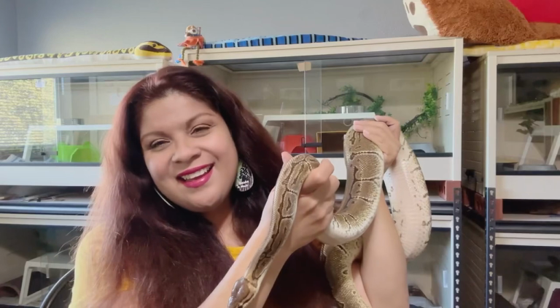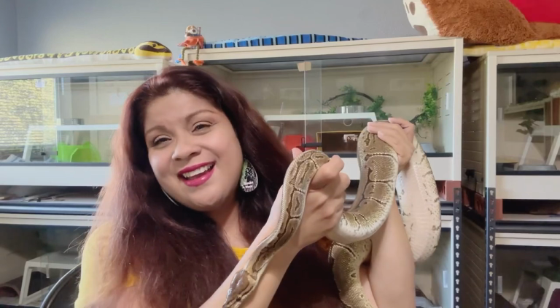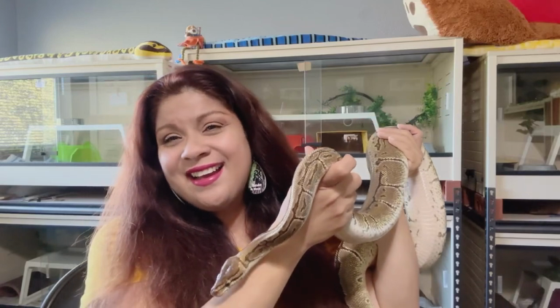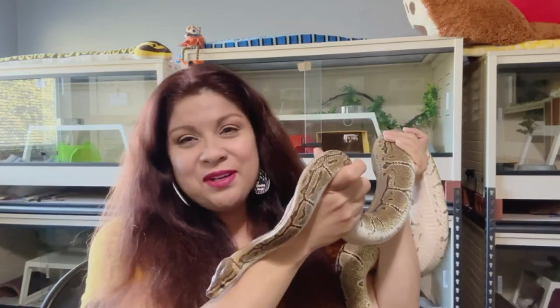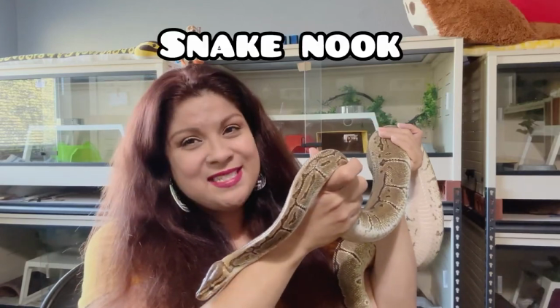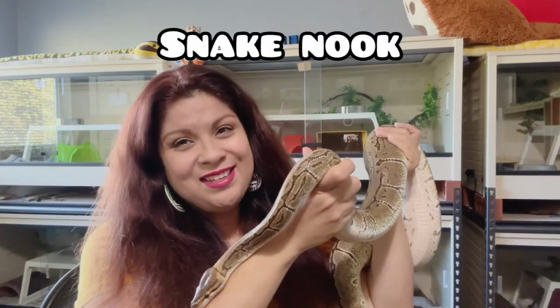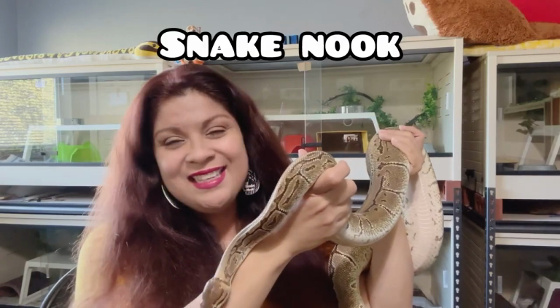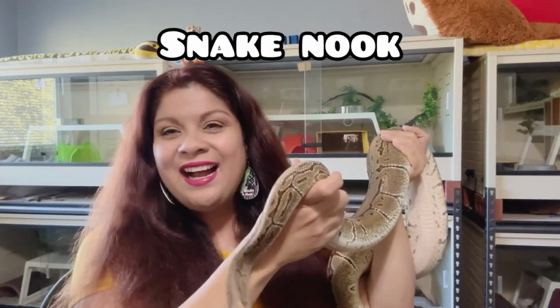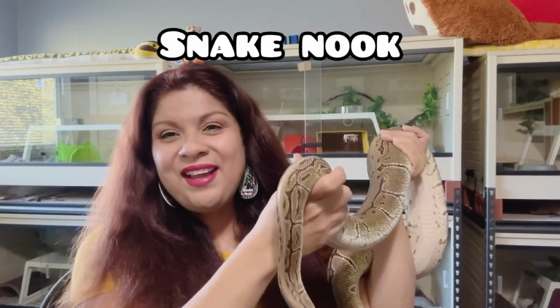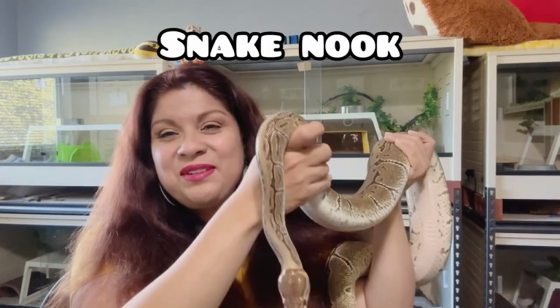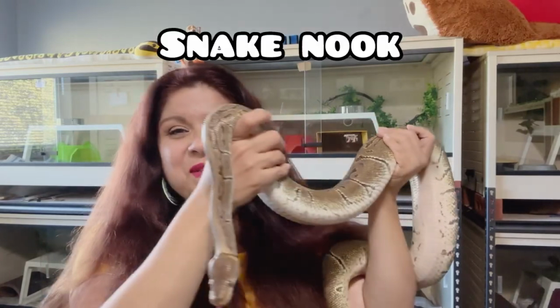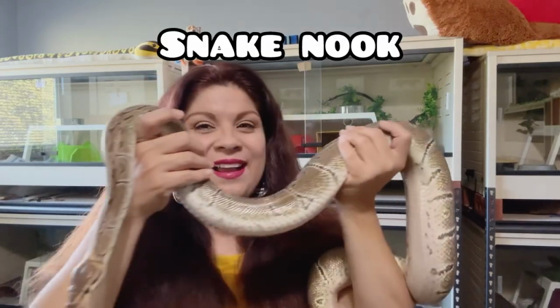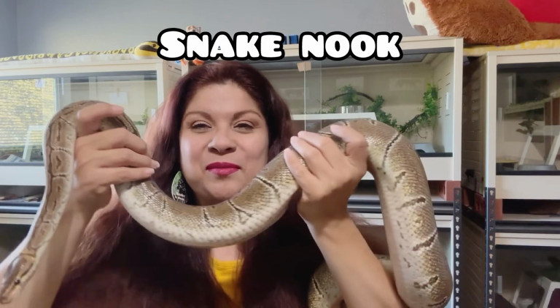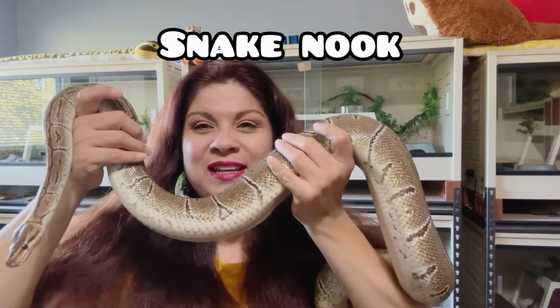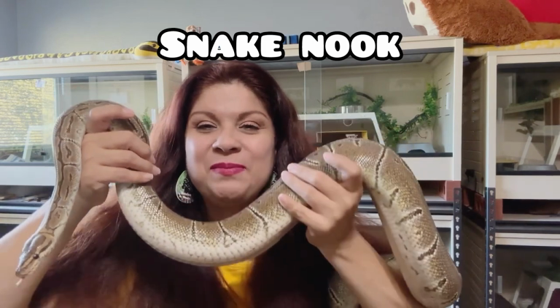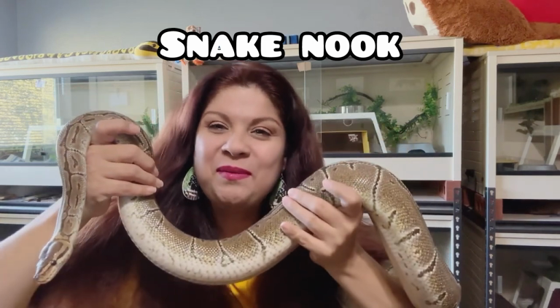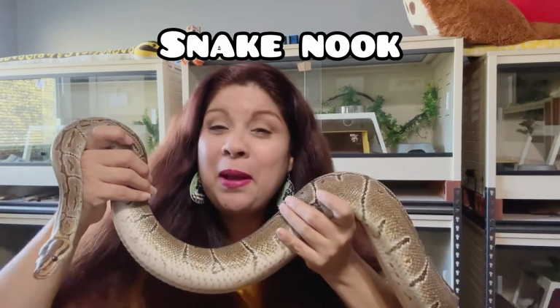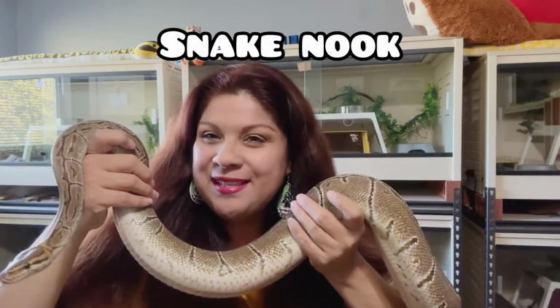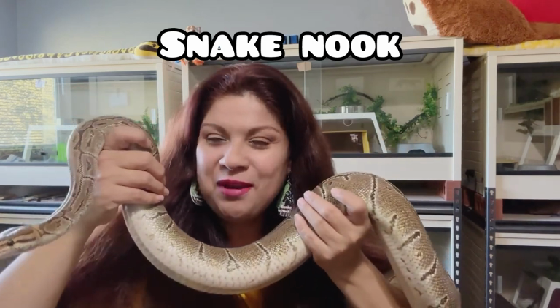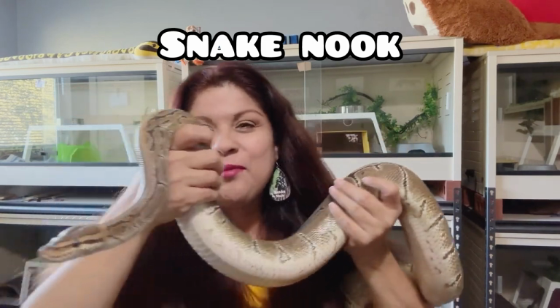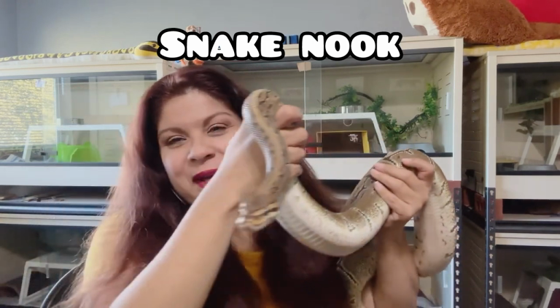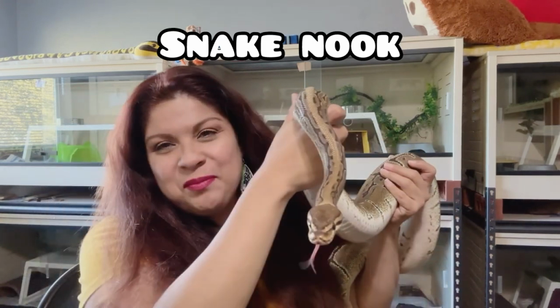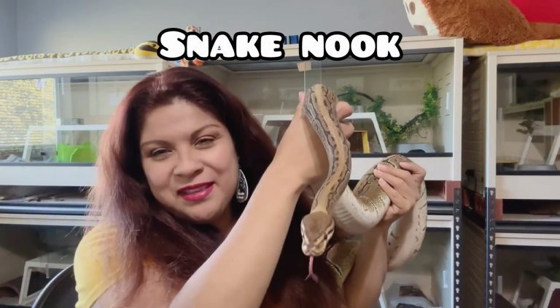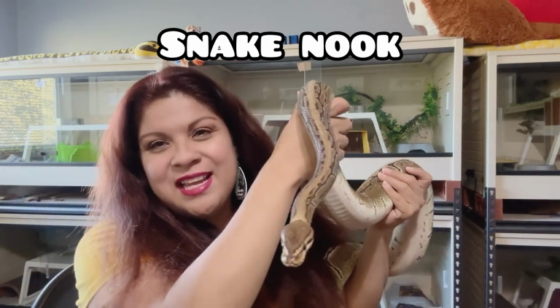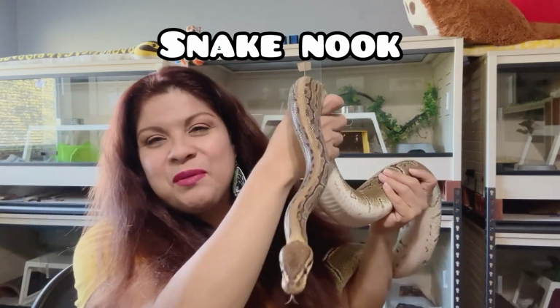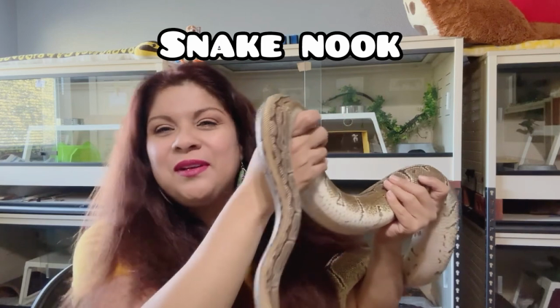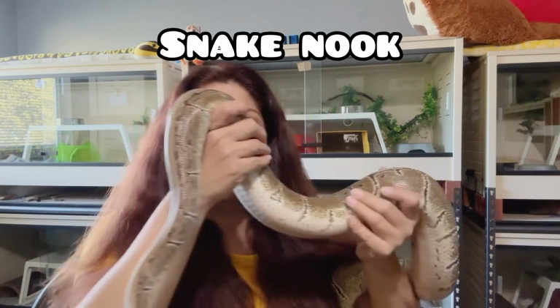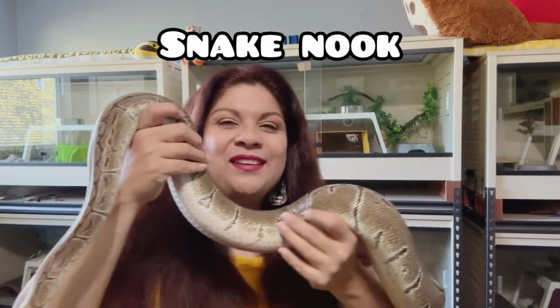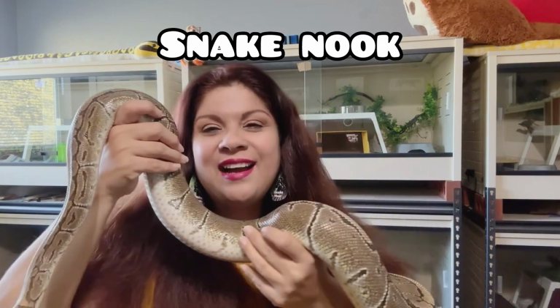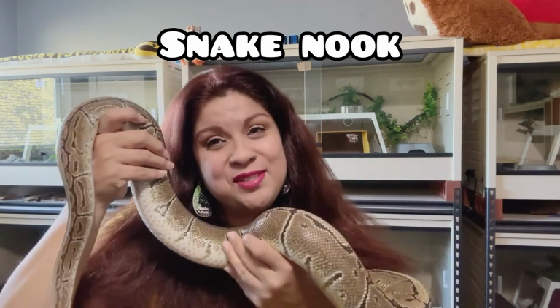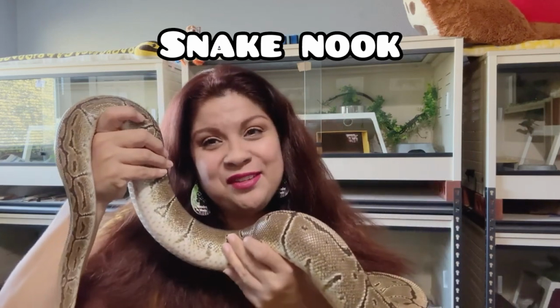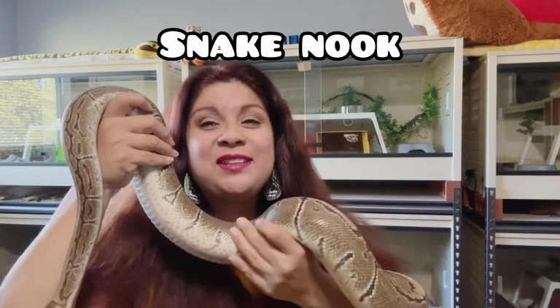Hi guys, welcome to Snake Nook! I'm Vanian. With me I have Whirly — she's my female pinstripe royal python, or ball python. She's hanging out with me for a little while because I have to clean her enclosure.